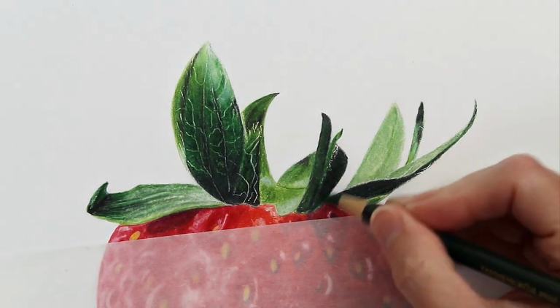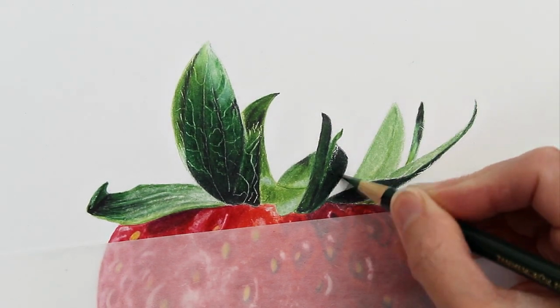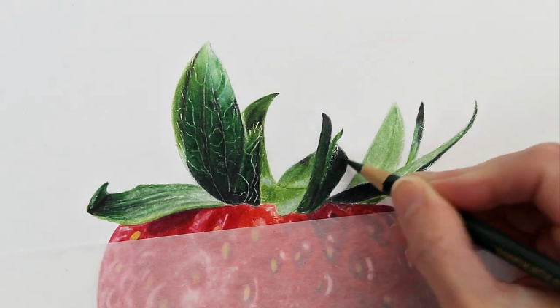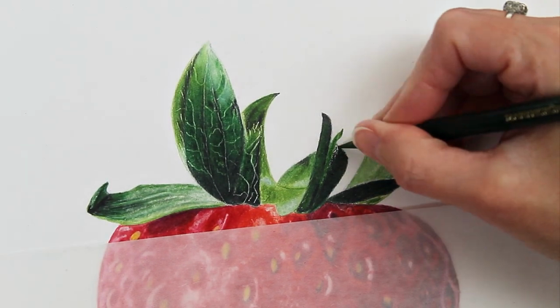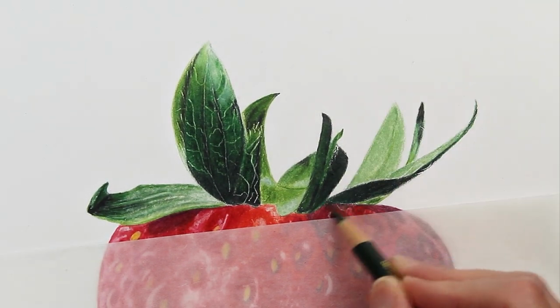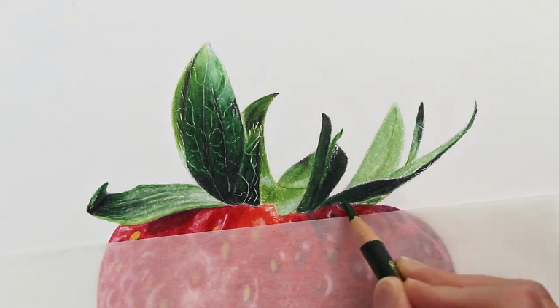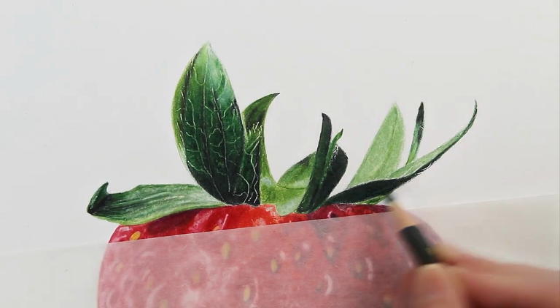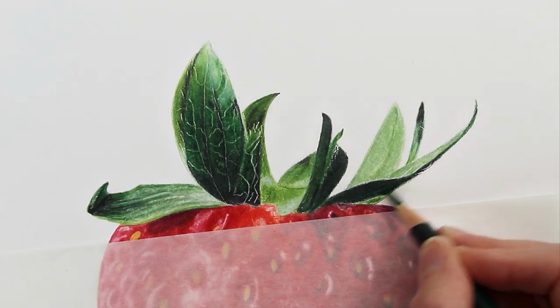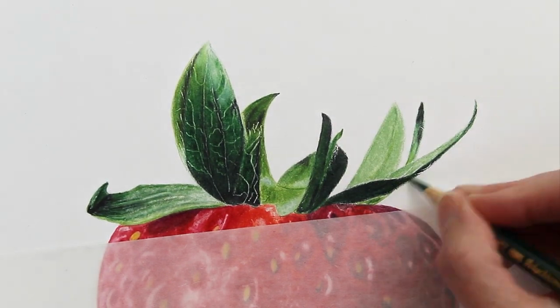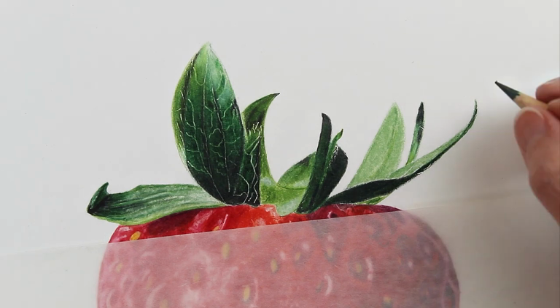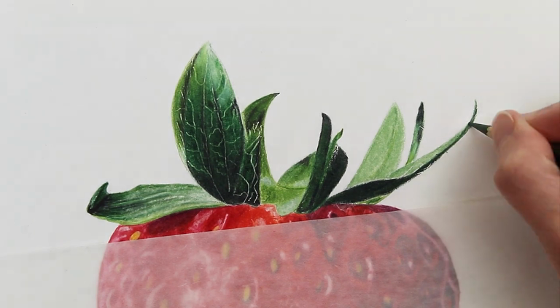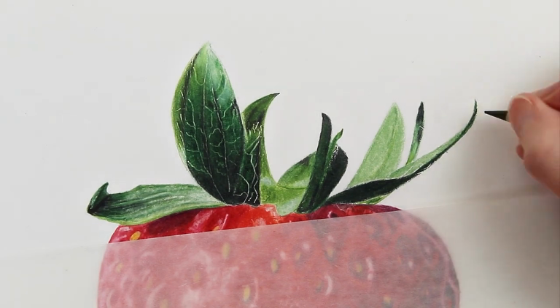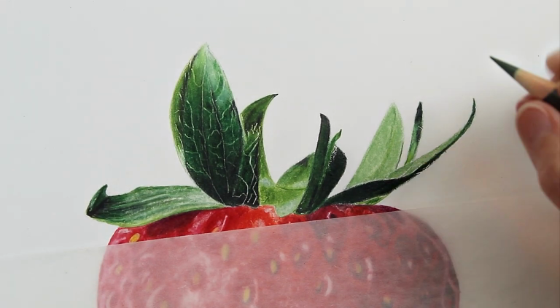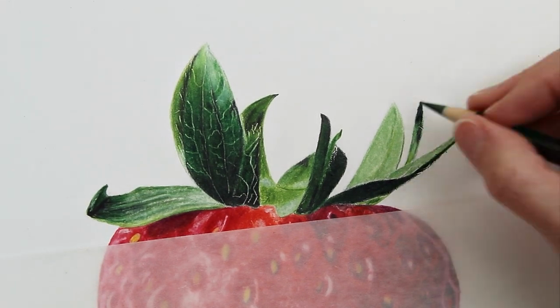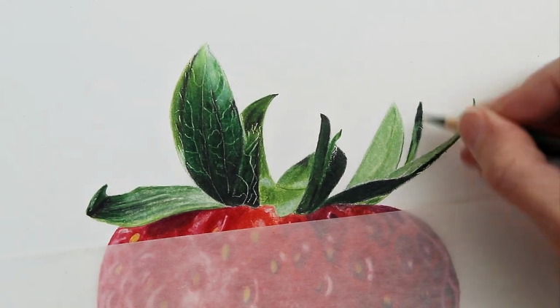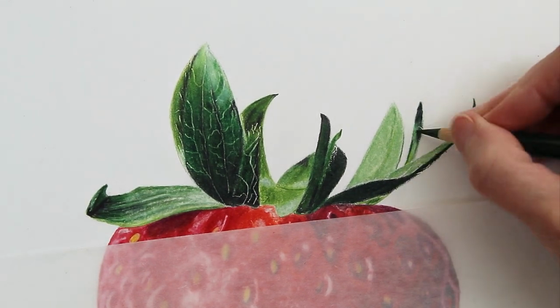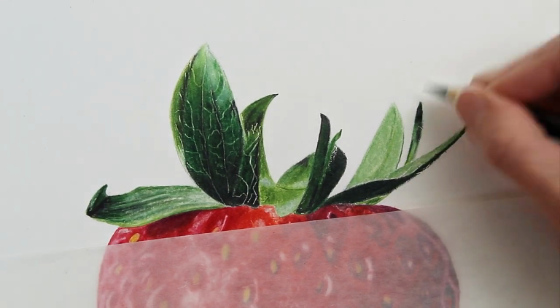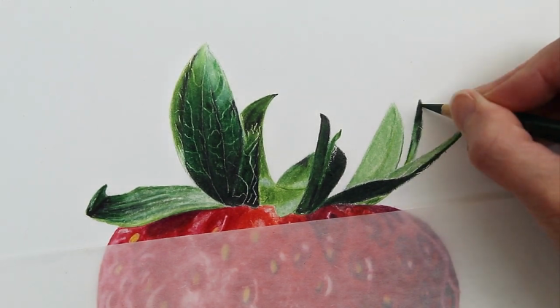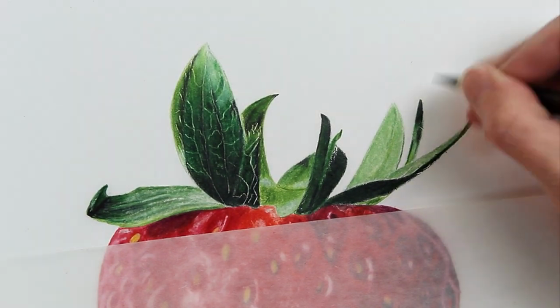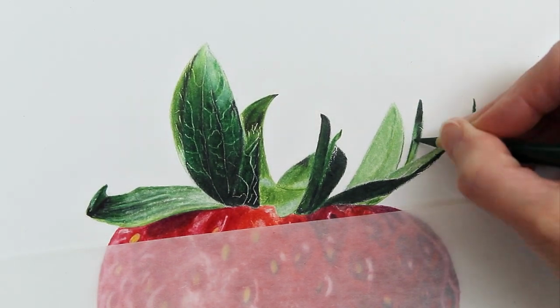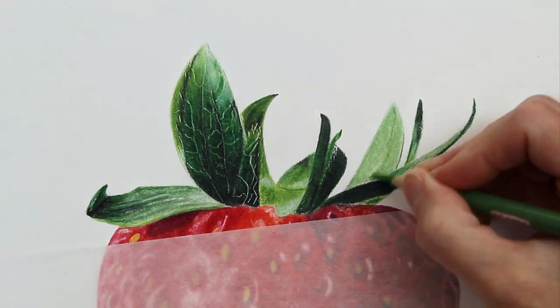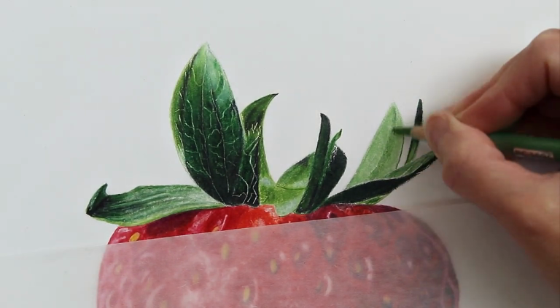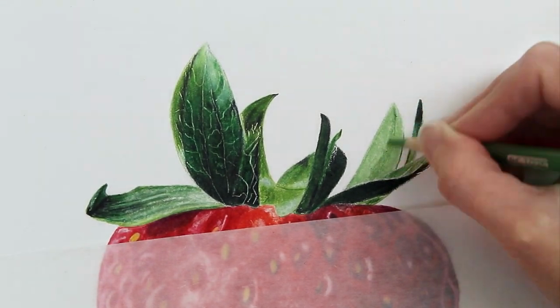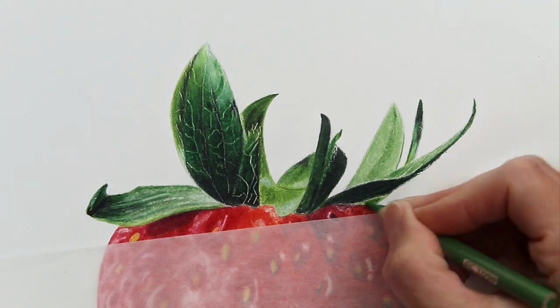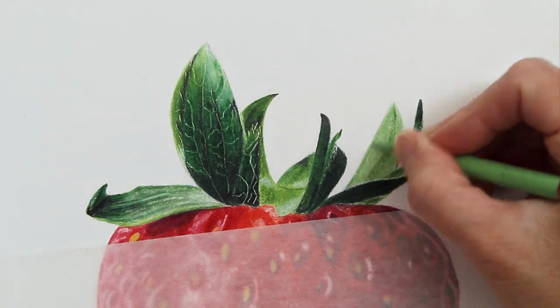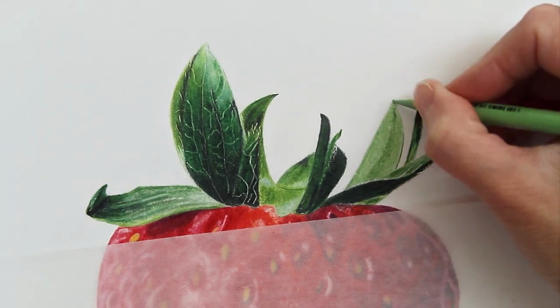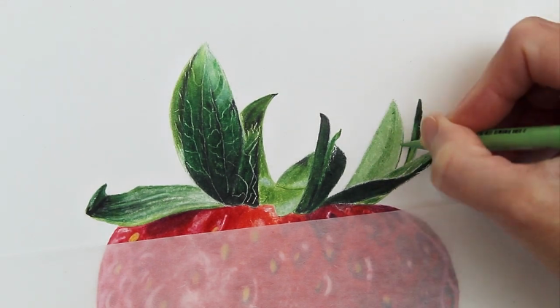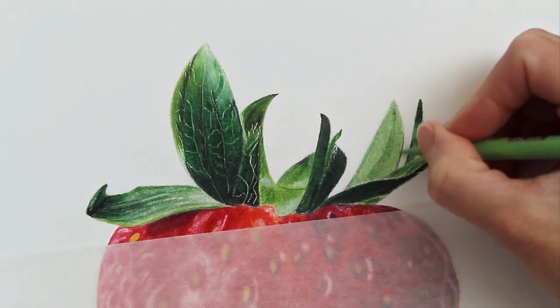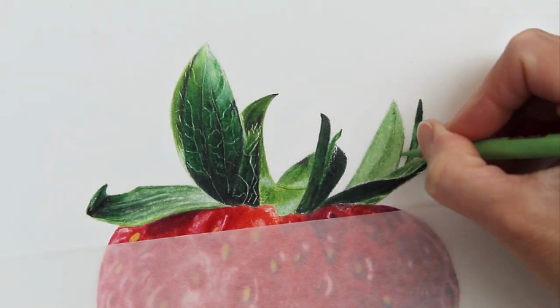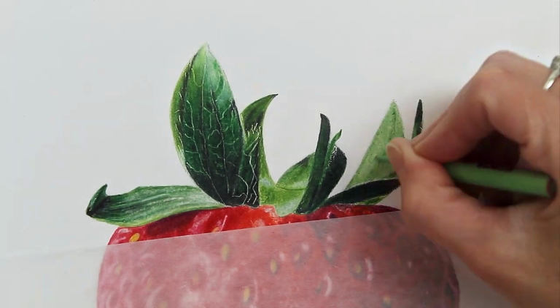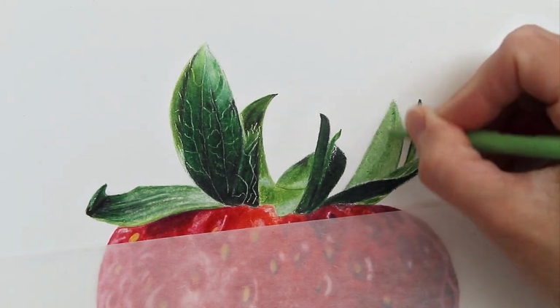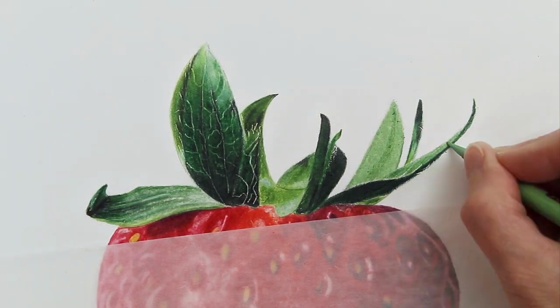Anytime I want a really nice sharp edge, I'm going to go with those Polychromos pencils. And just like on the strawberry, I'm just going to keep working back and forth around this until I'm happy with it.